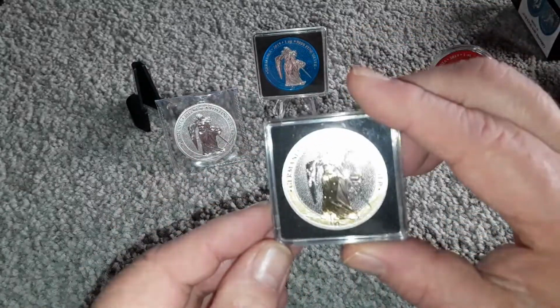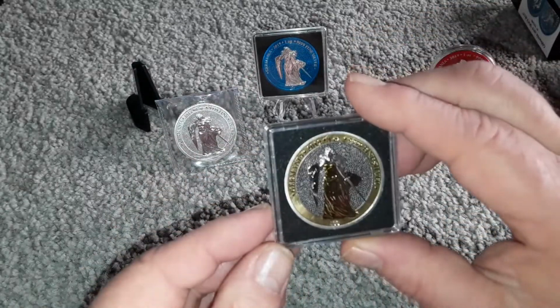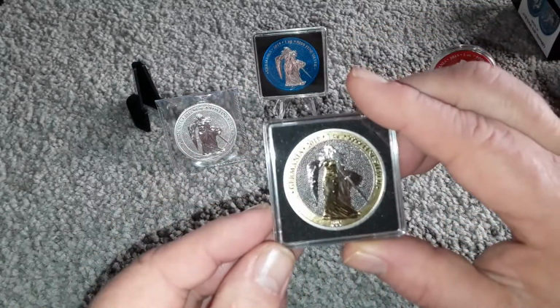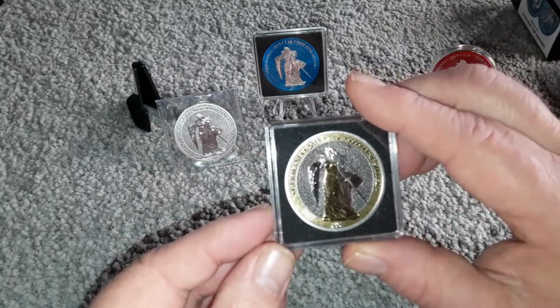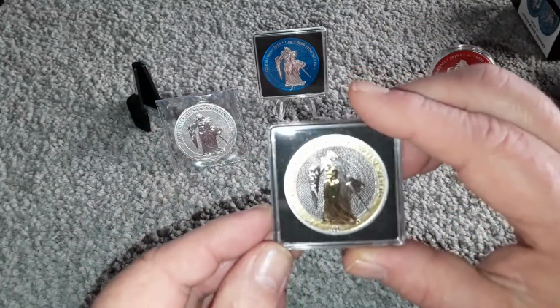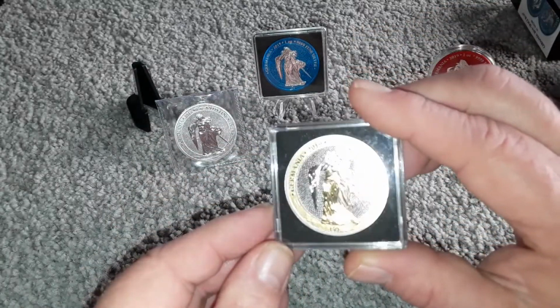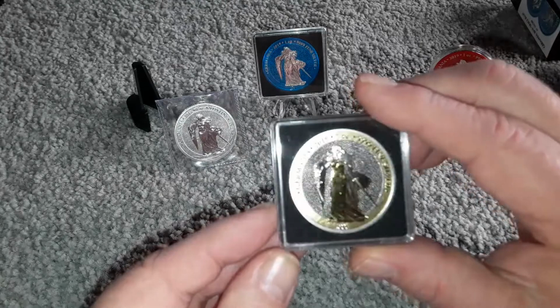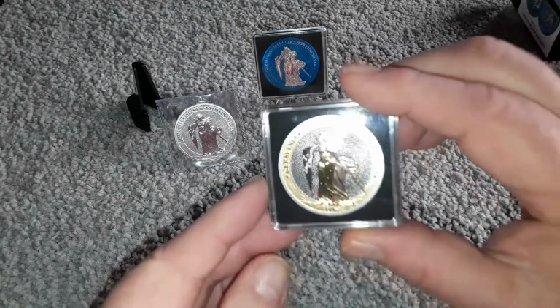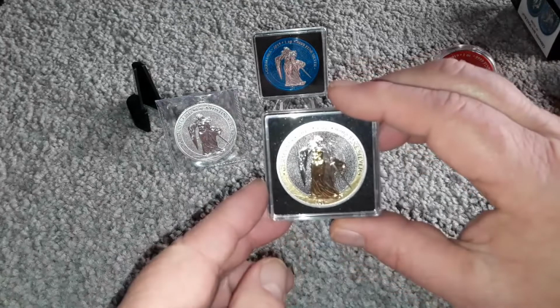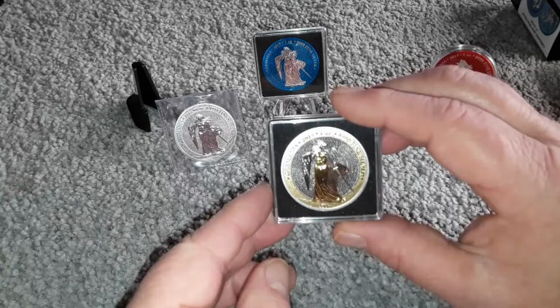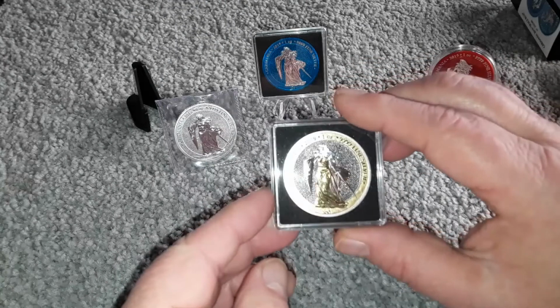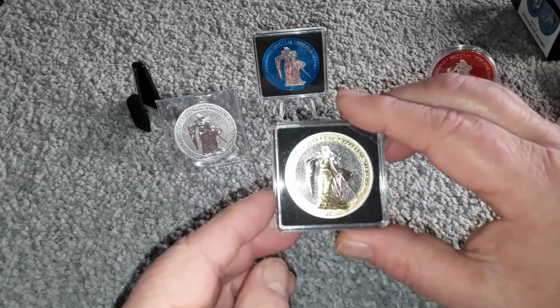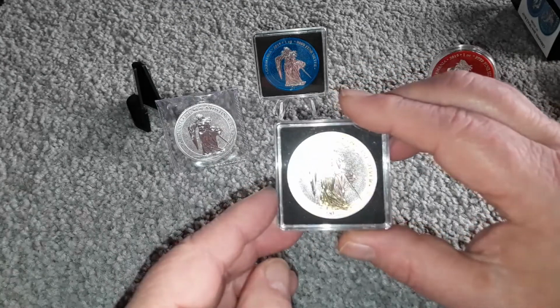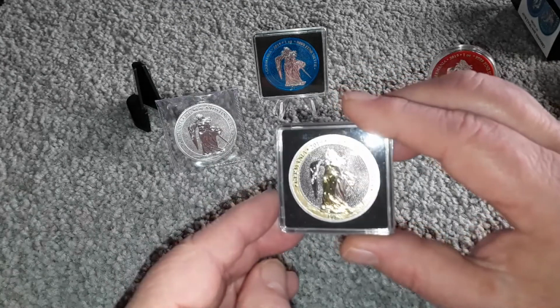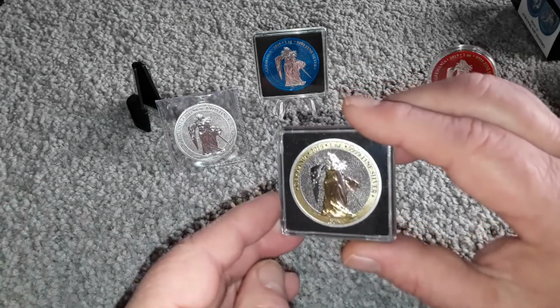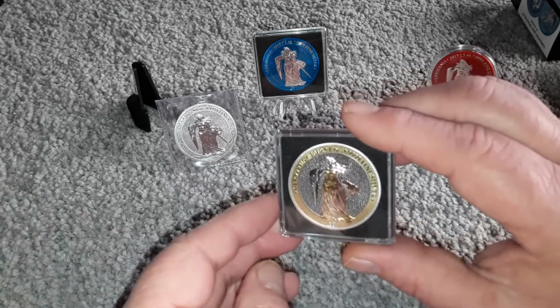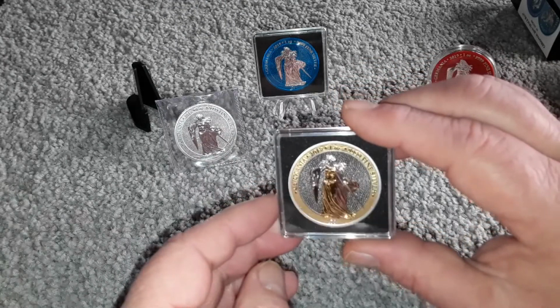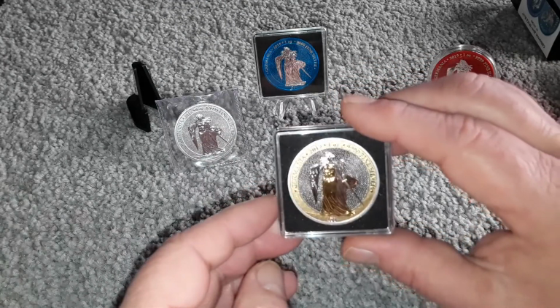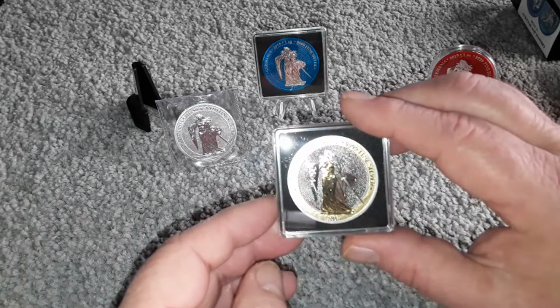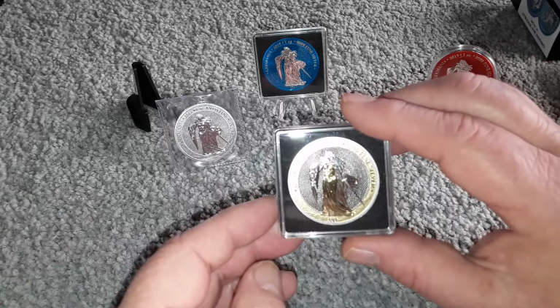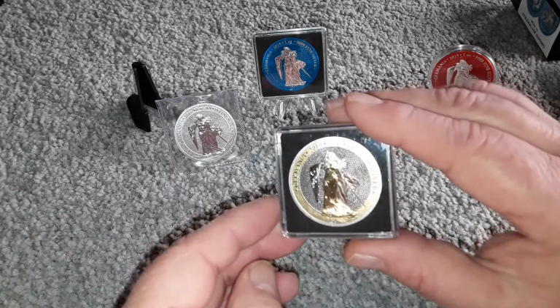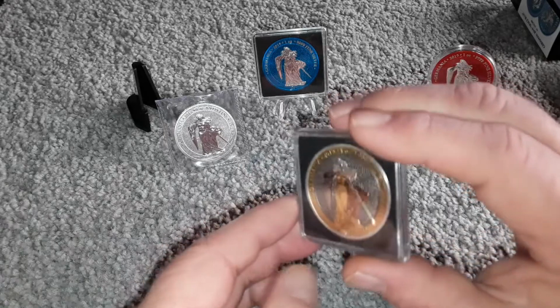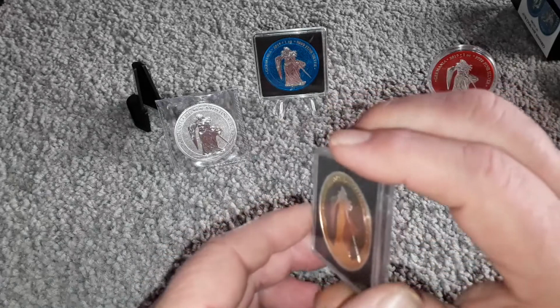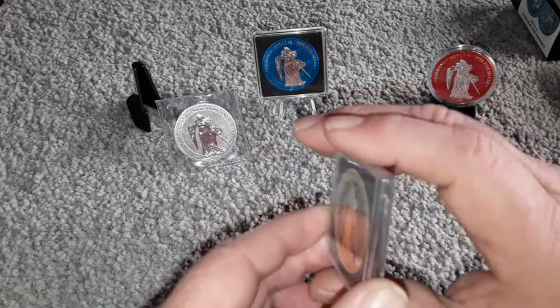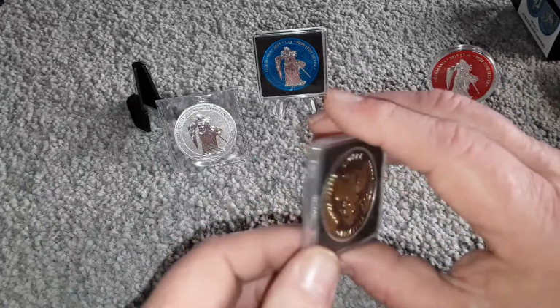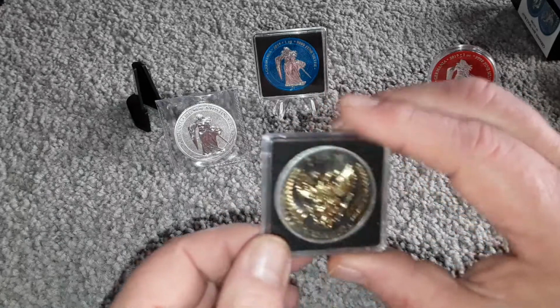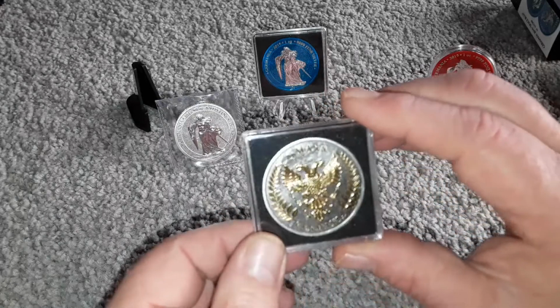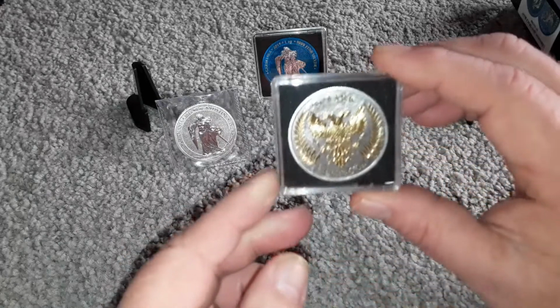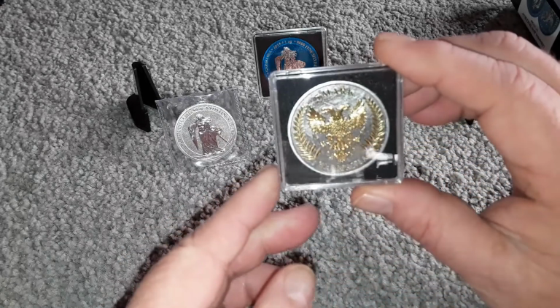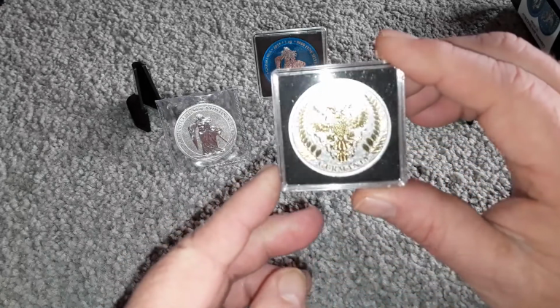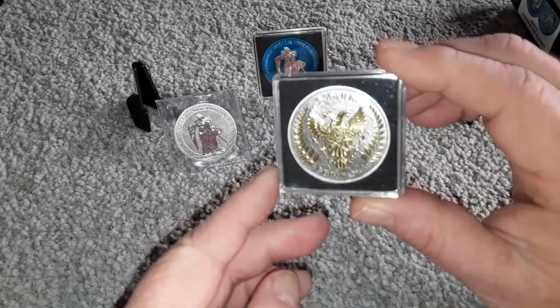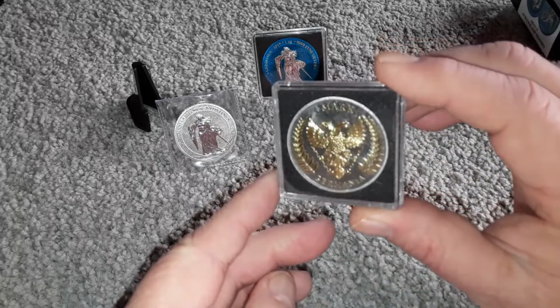Let's see if we can get the six colors here. Man, that is just beautiful.